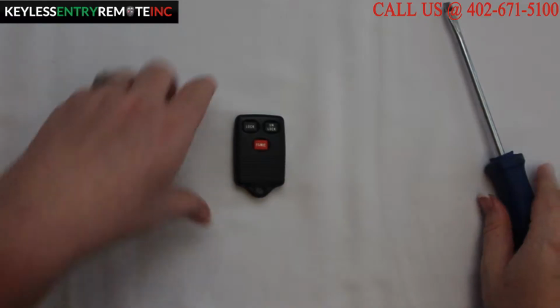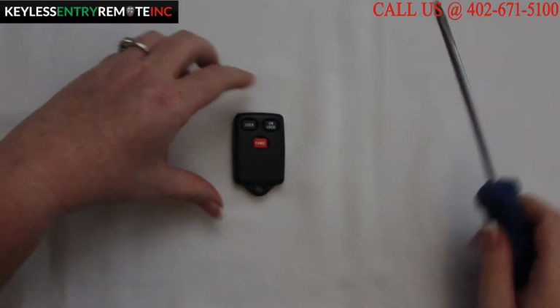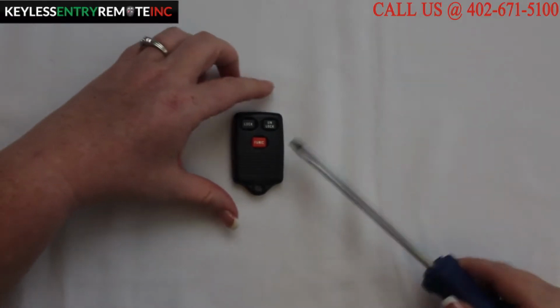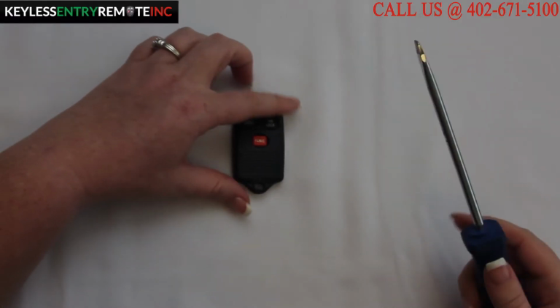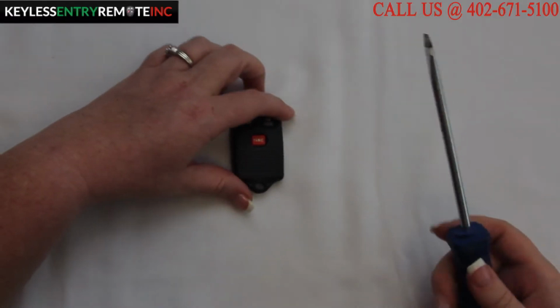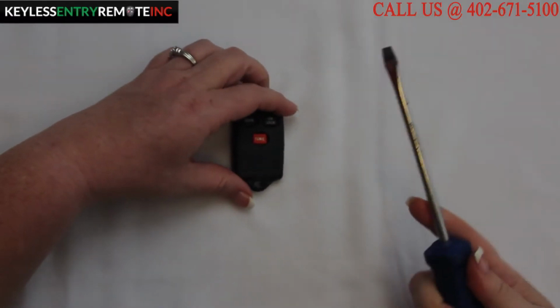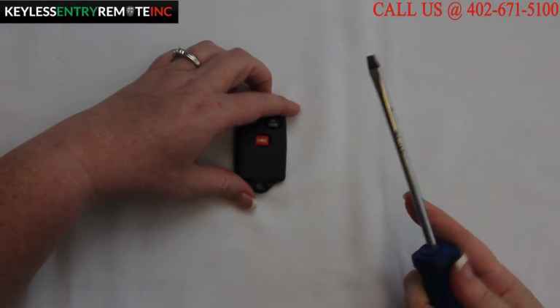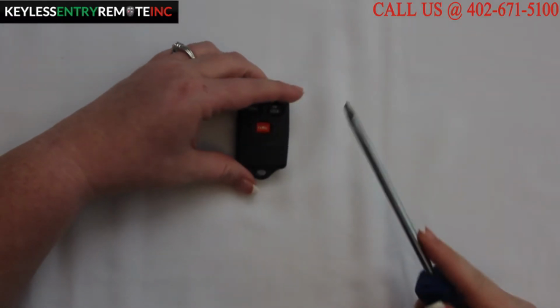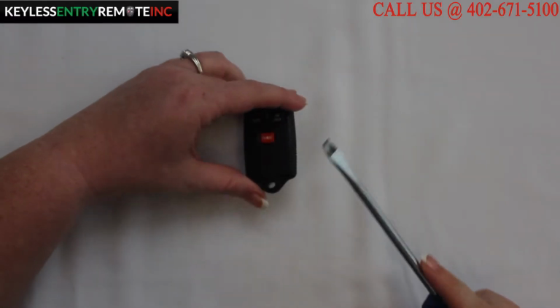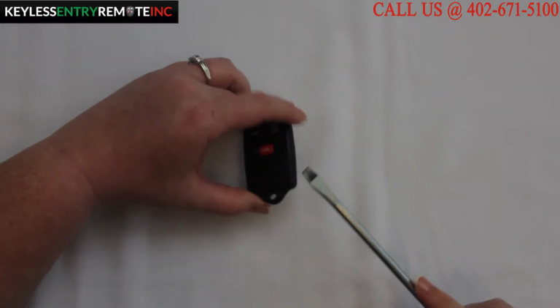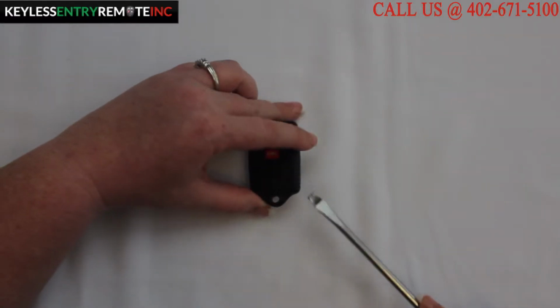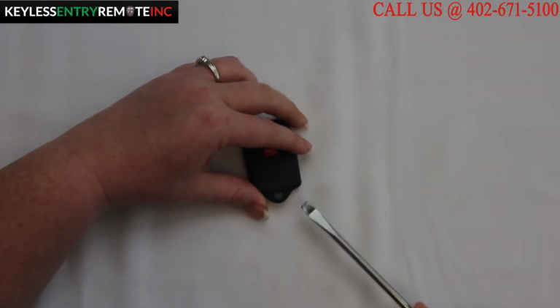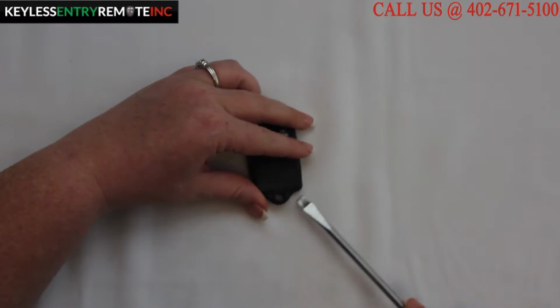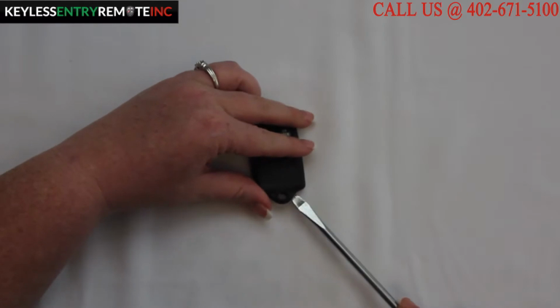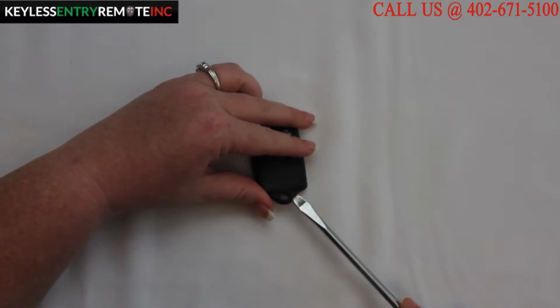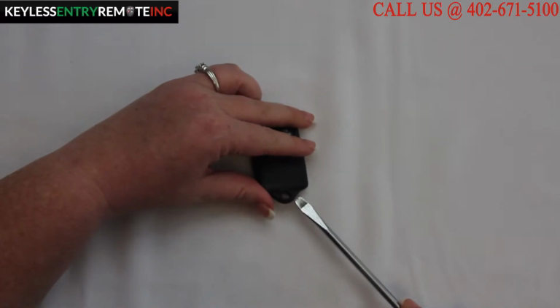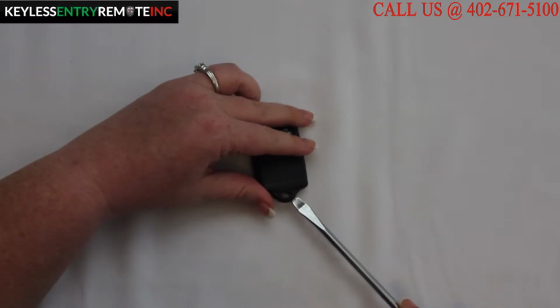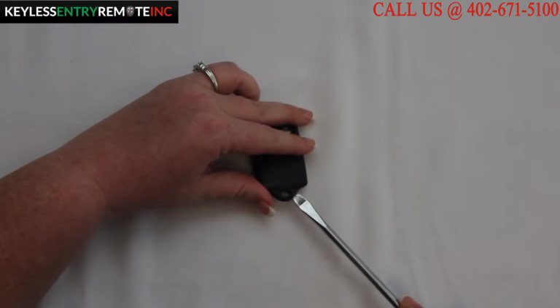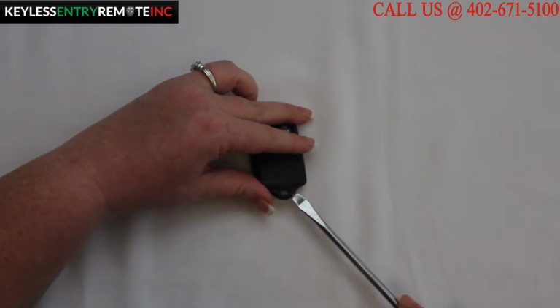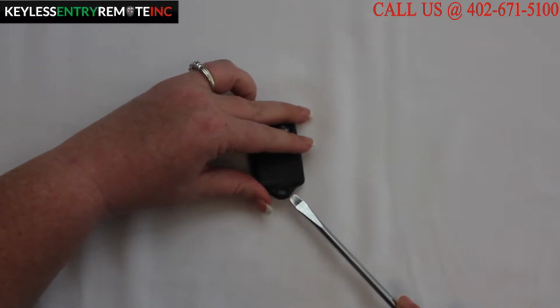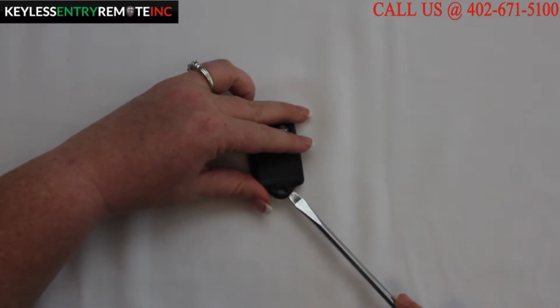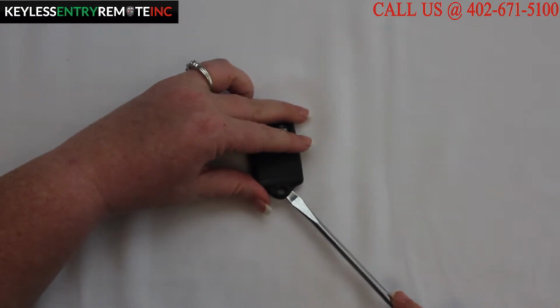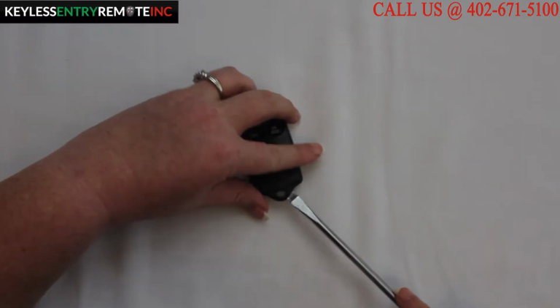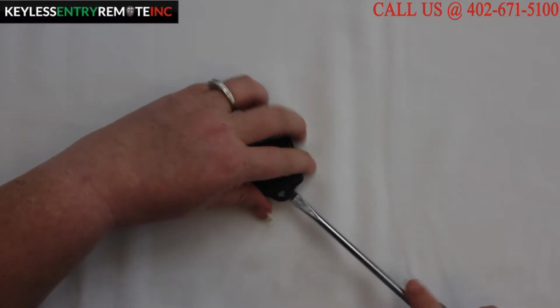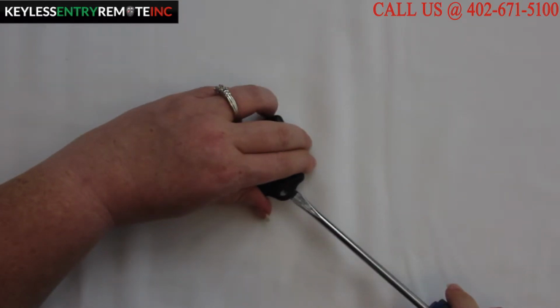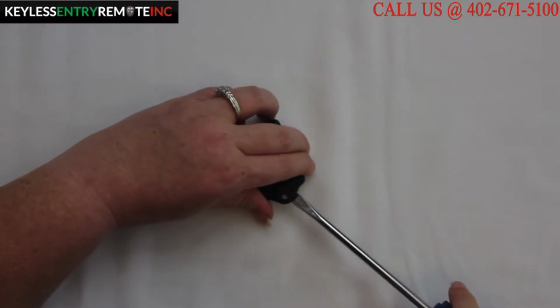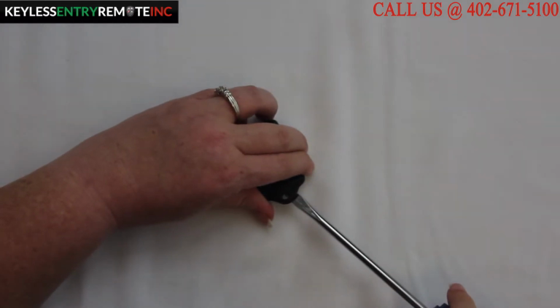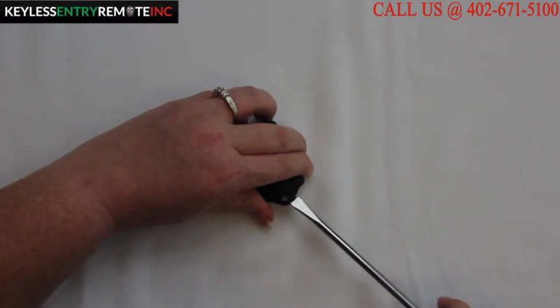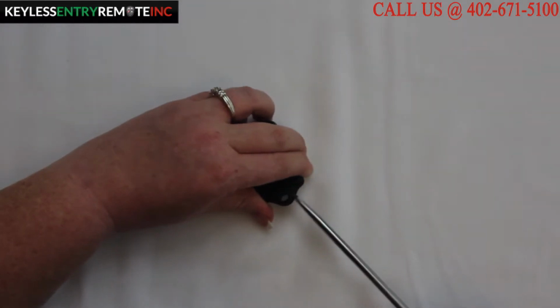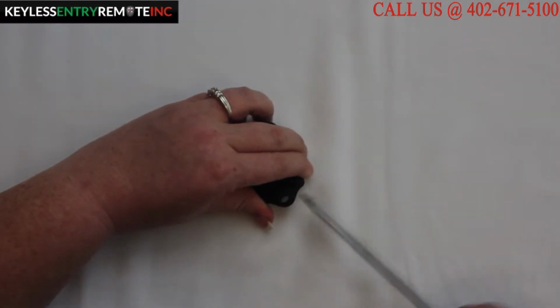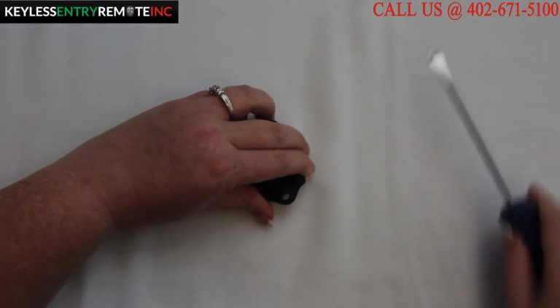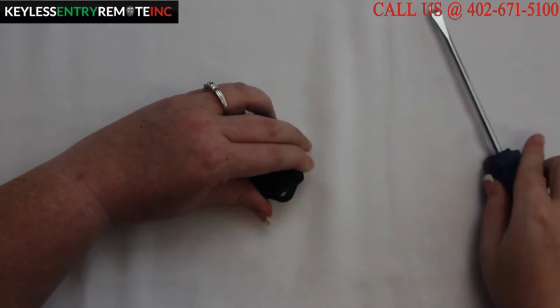To open this key fob, all you will need is a screwdriver. Simply insert the screwdriver in the notch at the bottom of the key fob and twist.